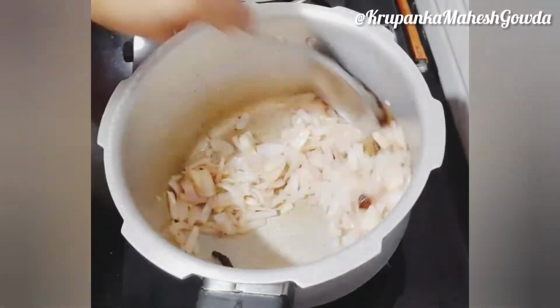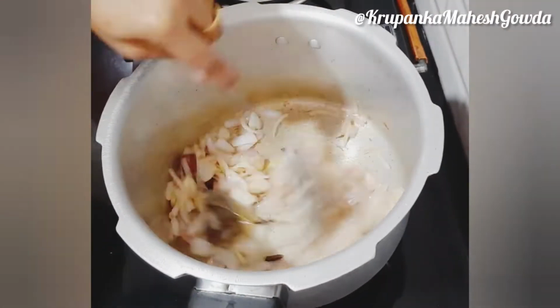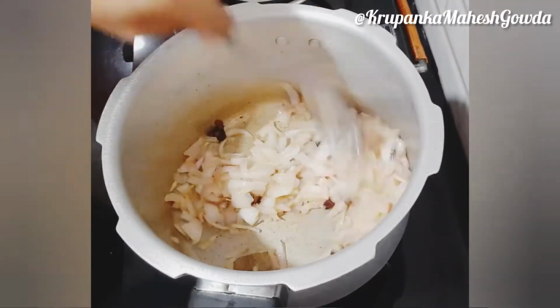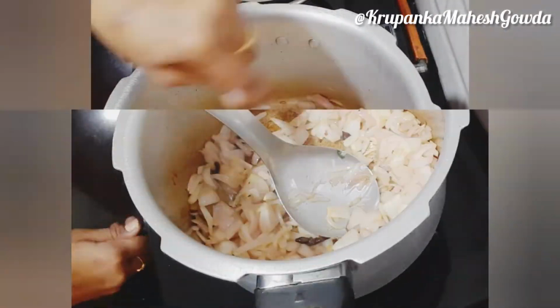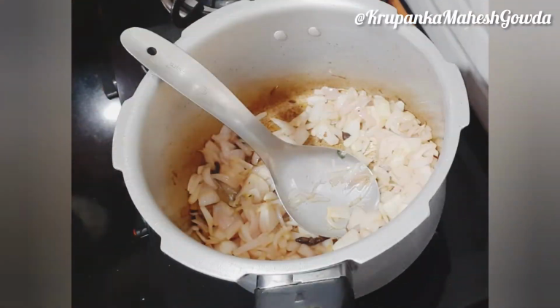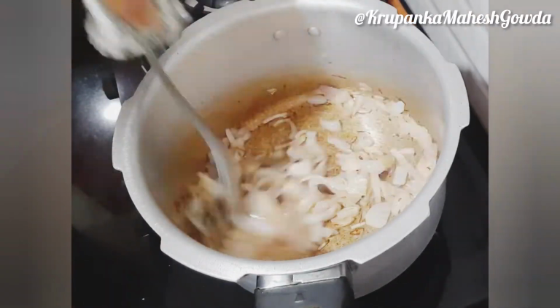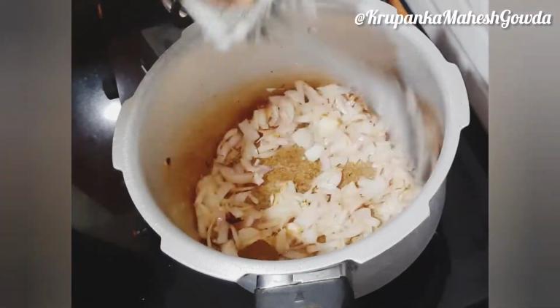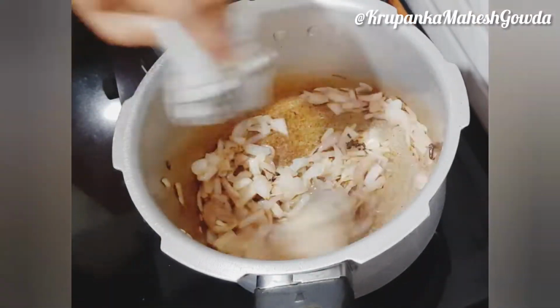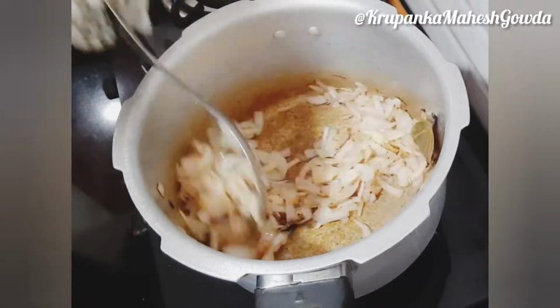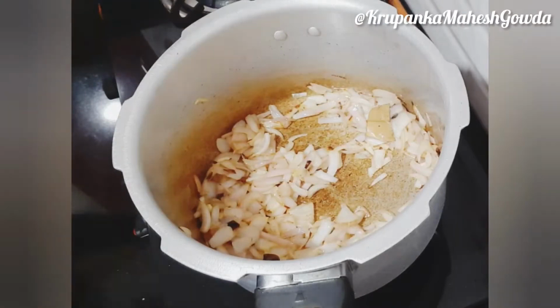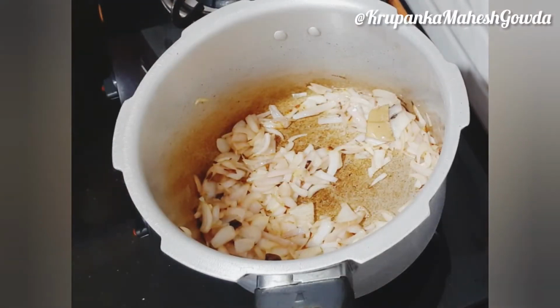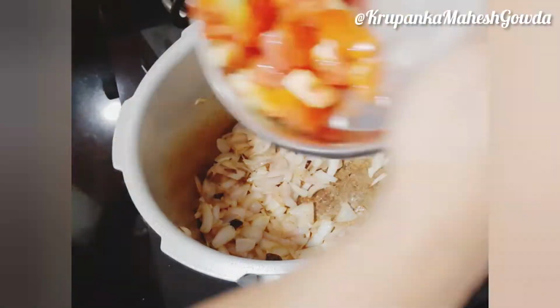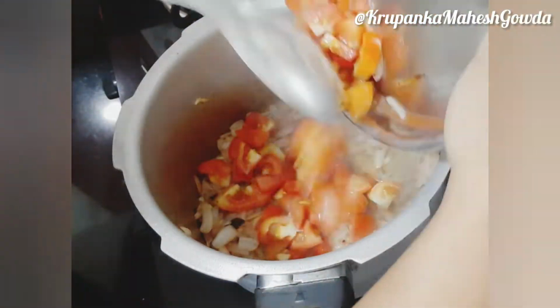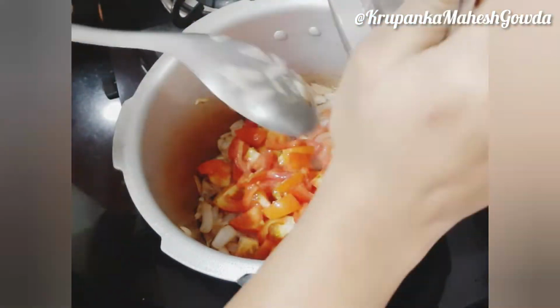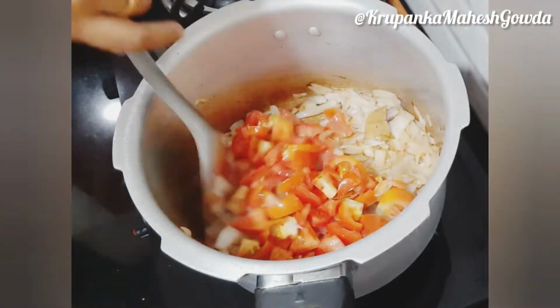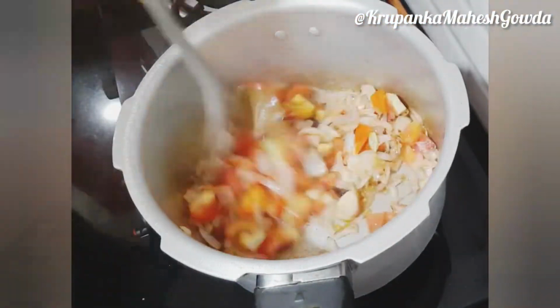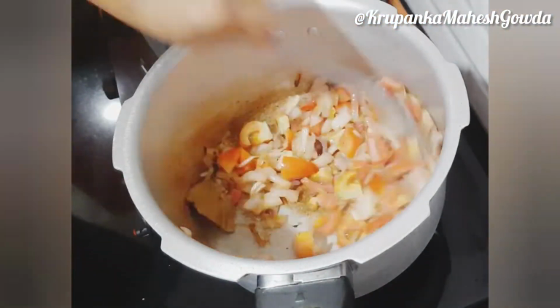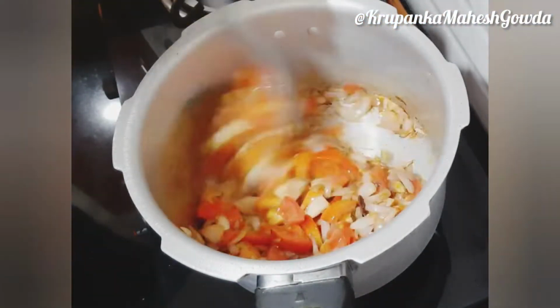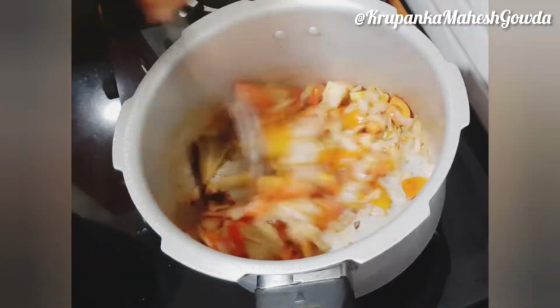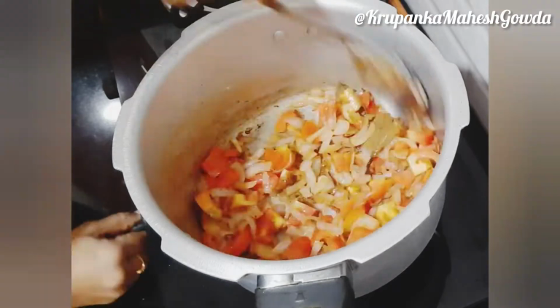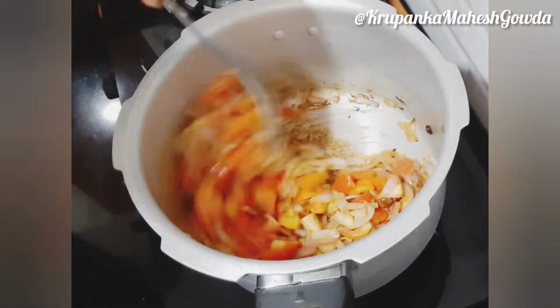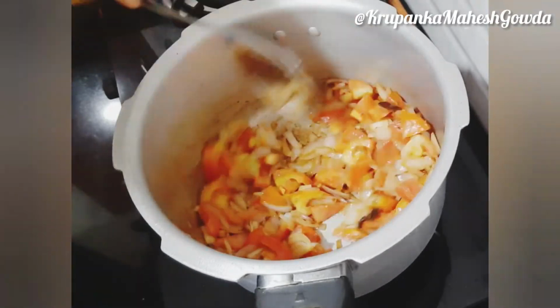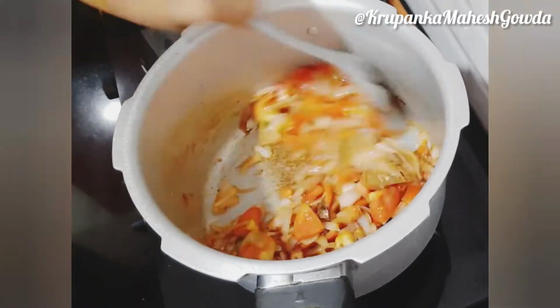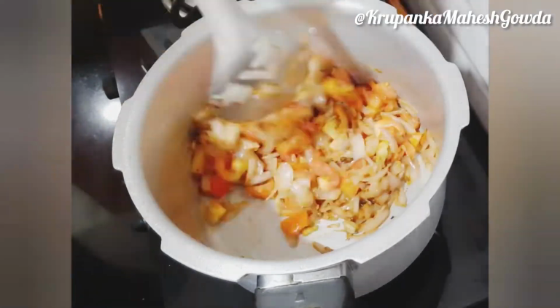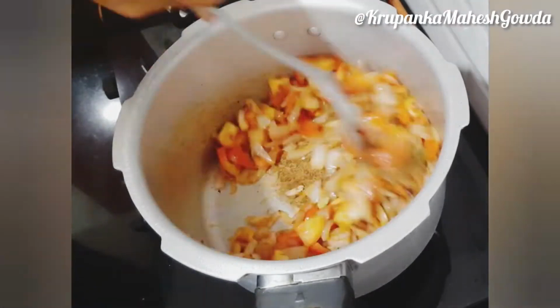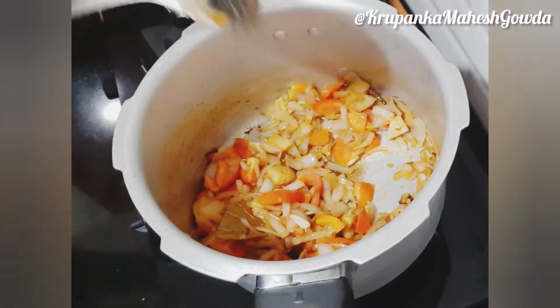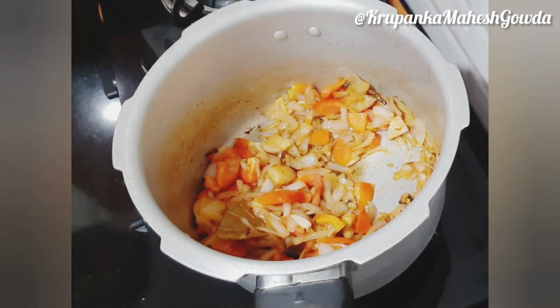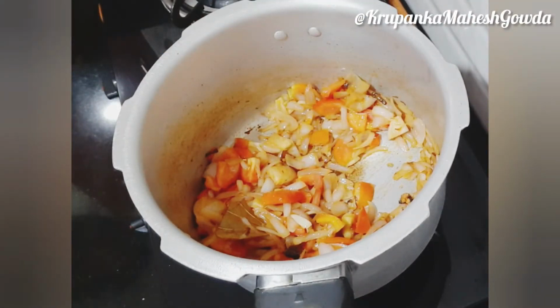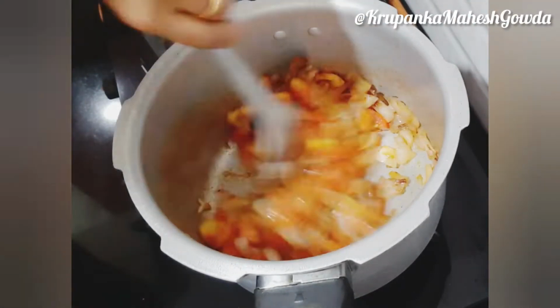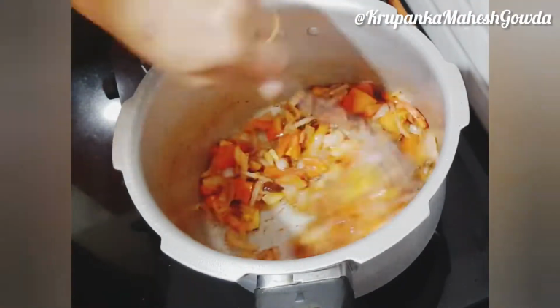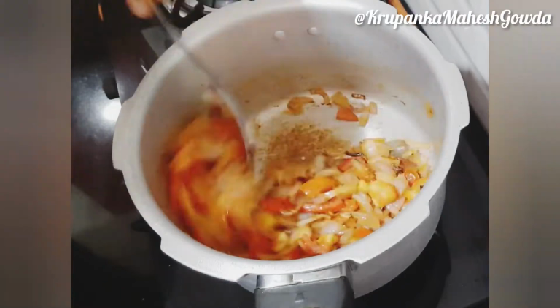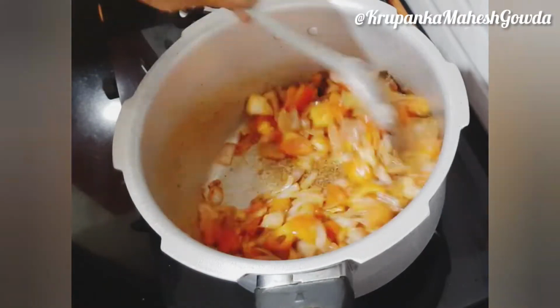We will fry the onion until done. Please smash the tomatoes and fry the tomatoes.